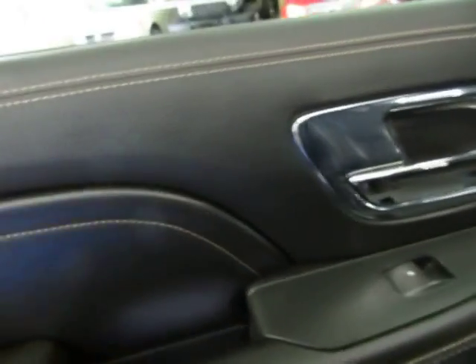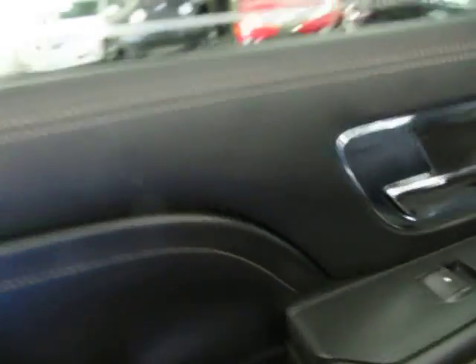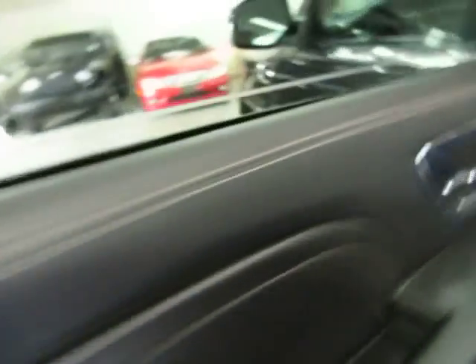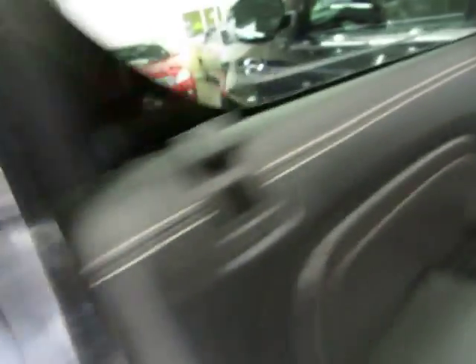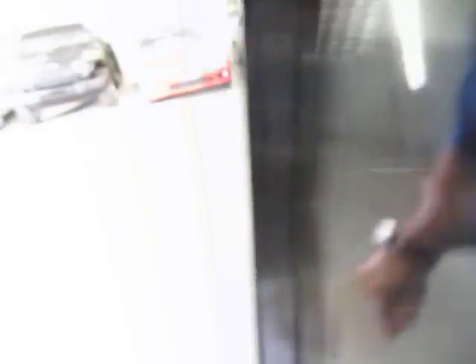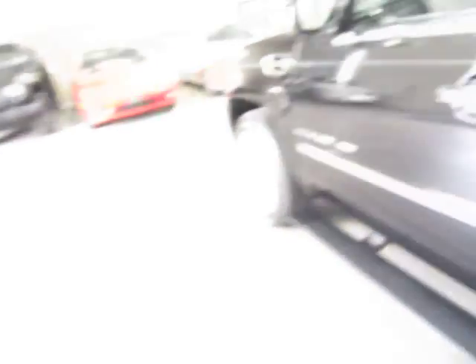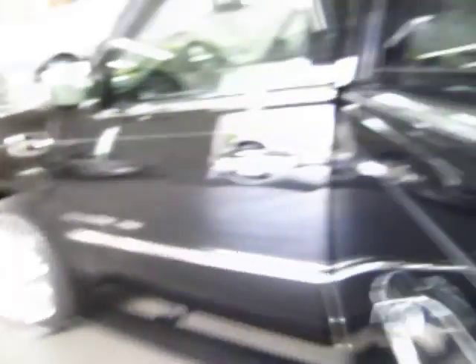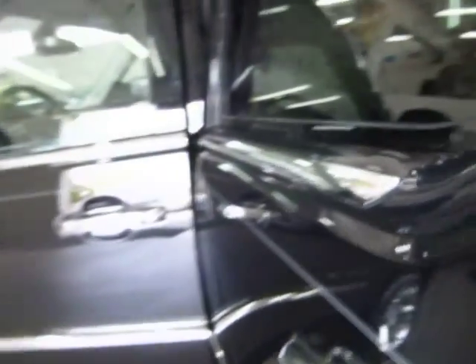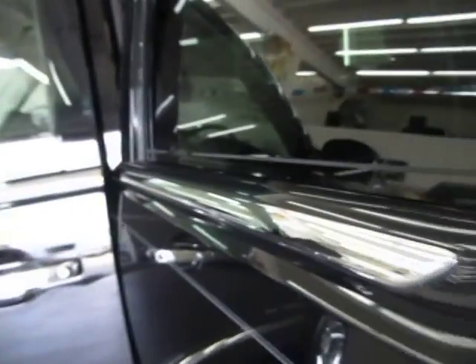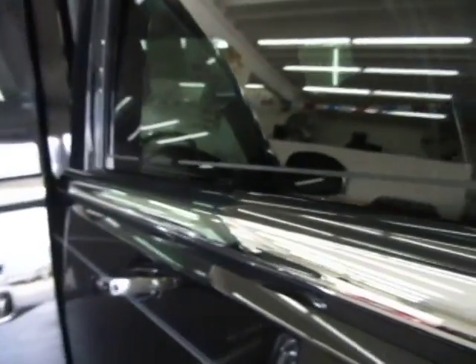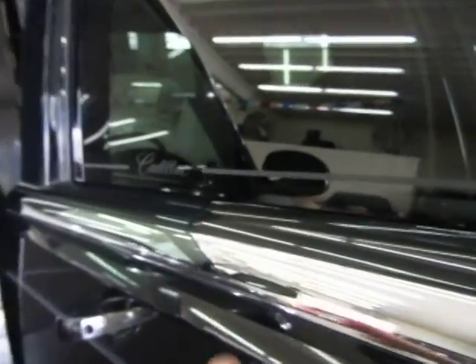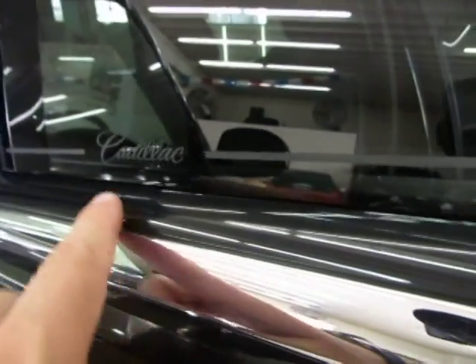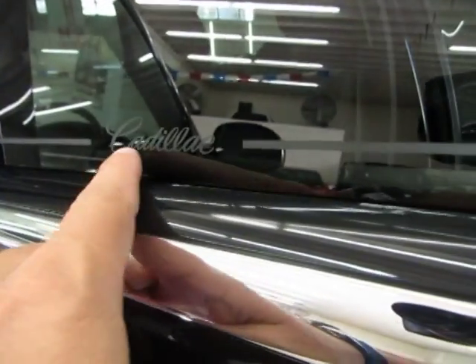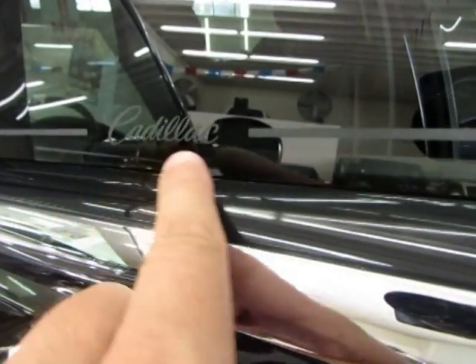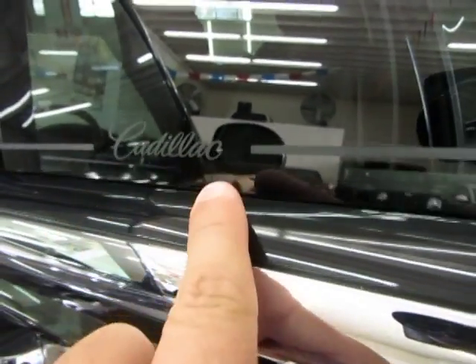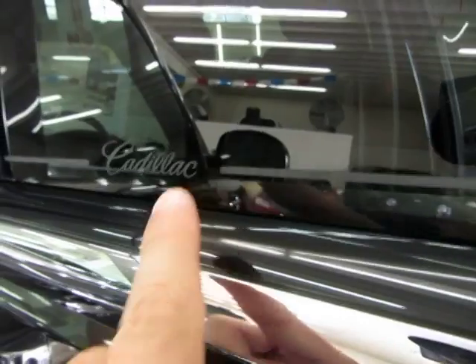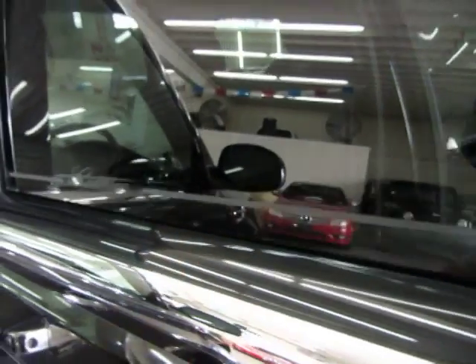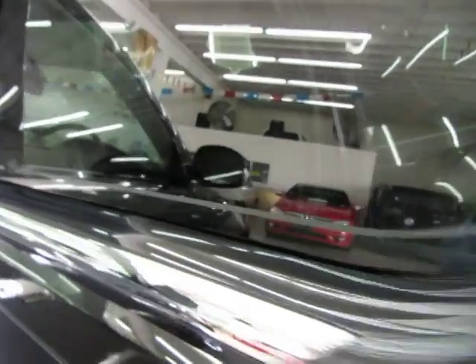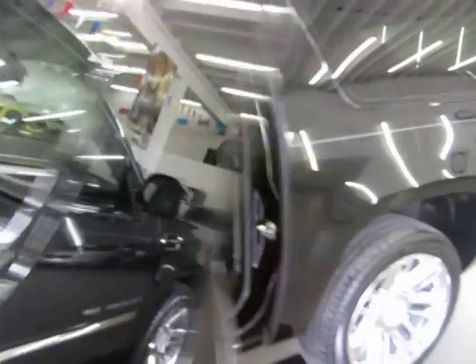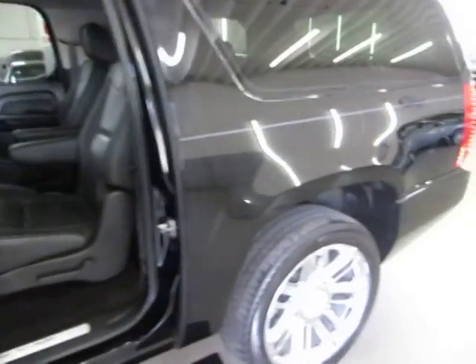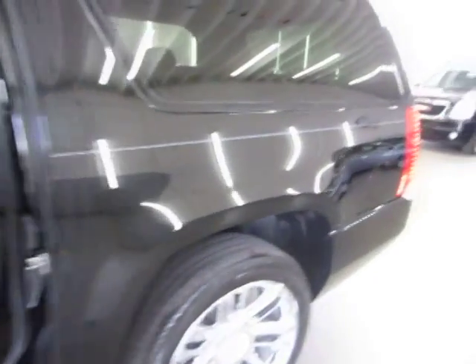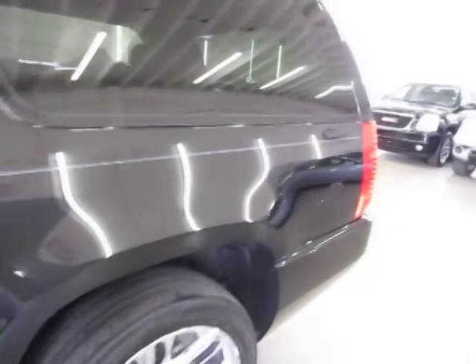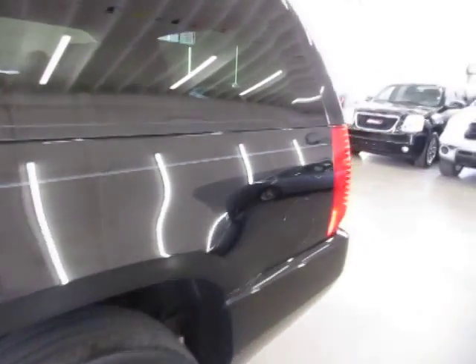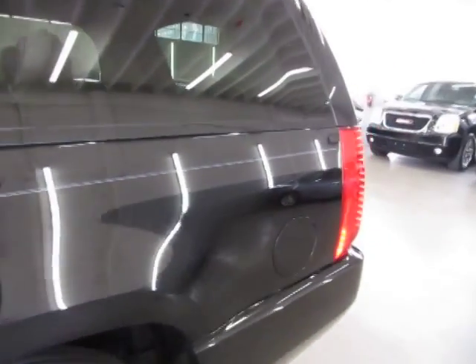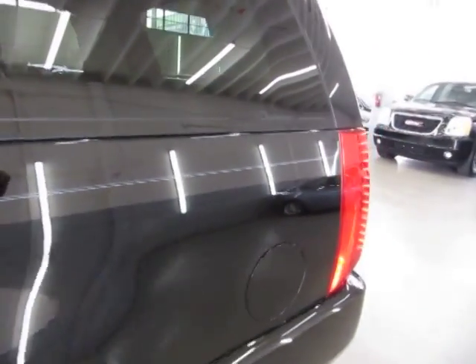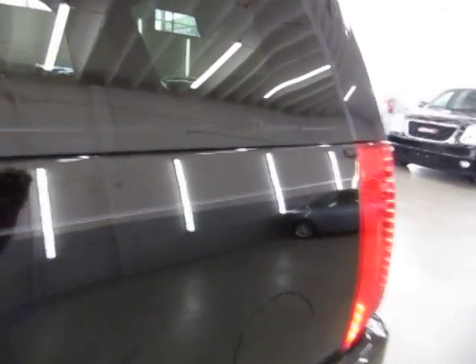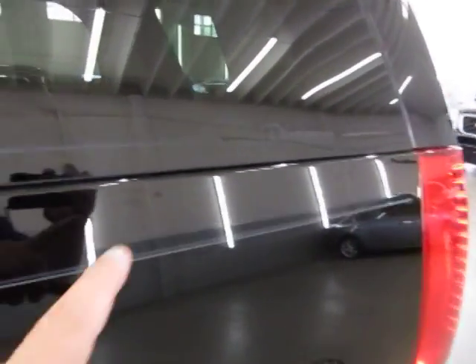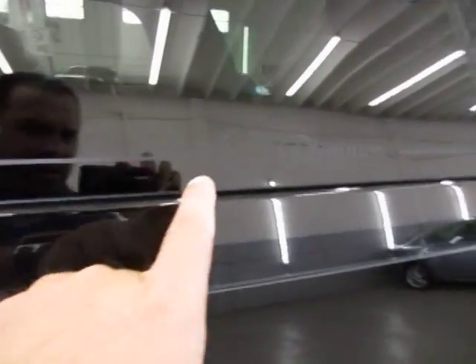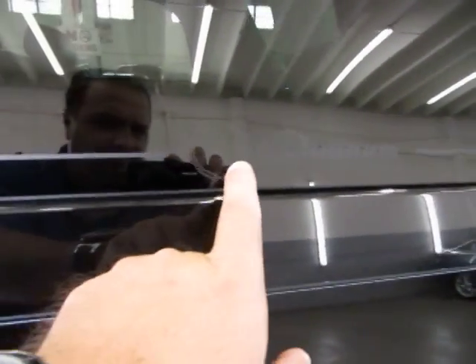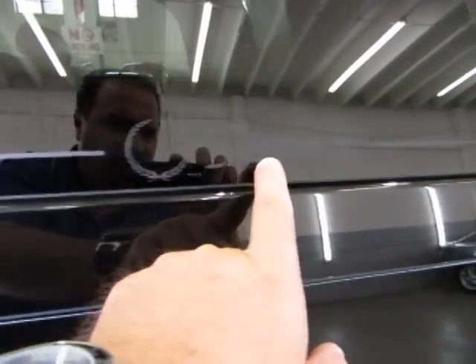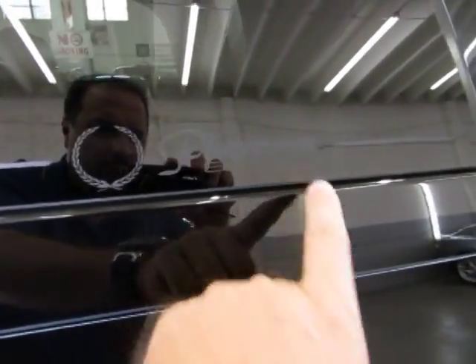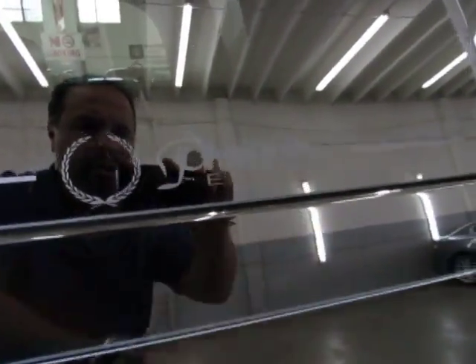It does have etched on the windows a nice Cadillac logo. And in the back you have the Platinum Edition logo that's etched in on the window.